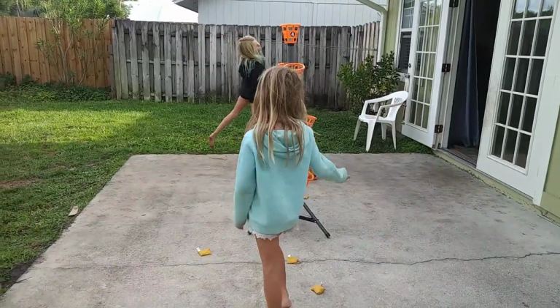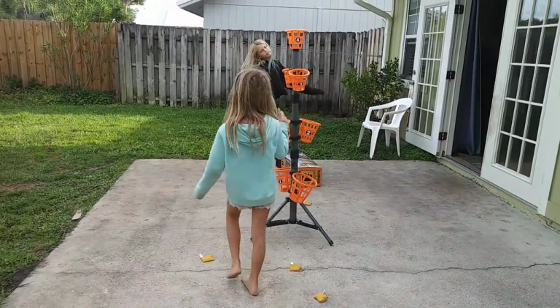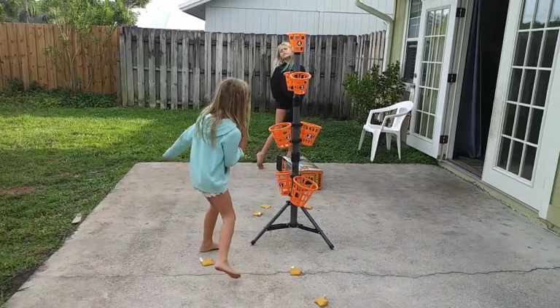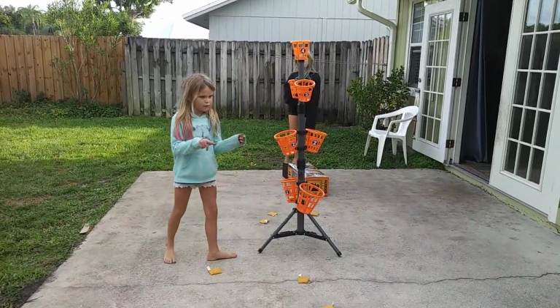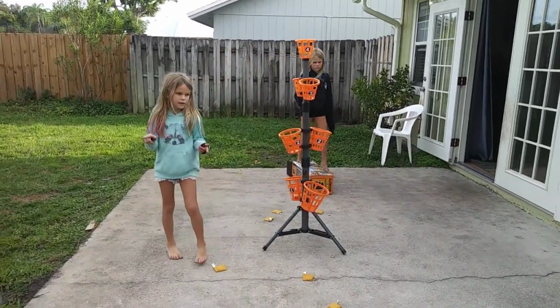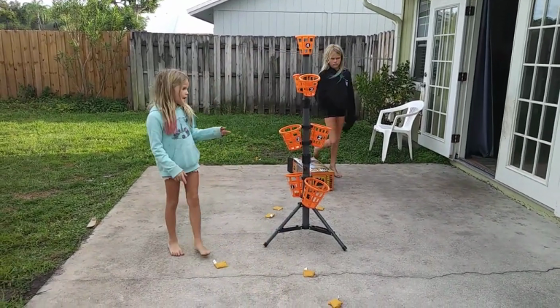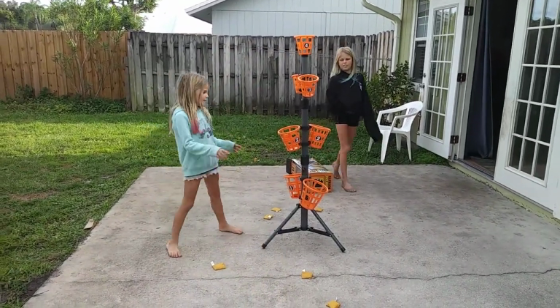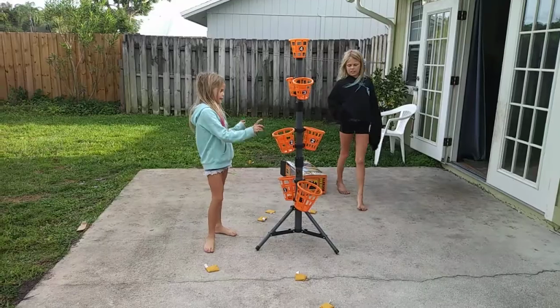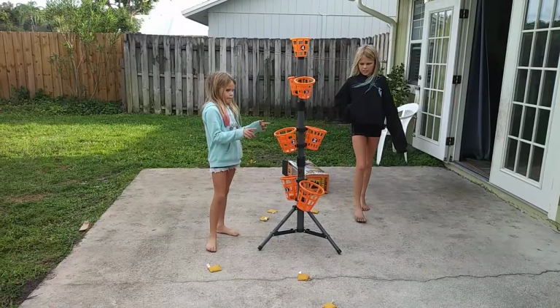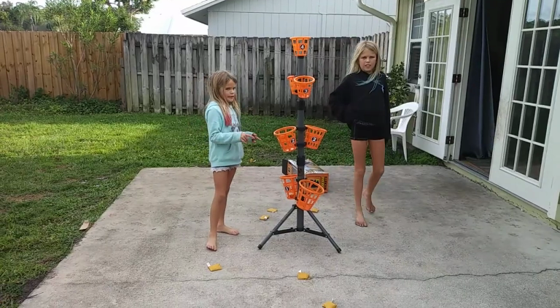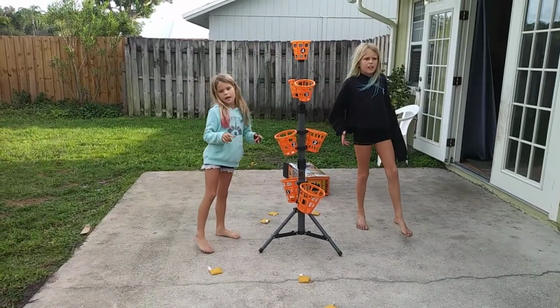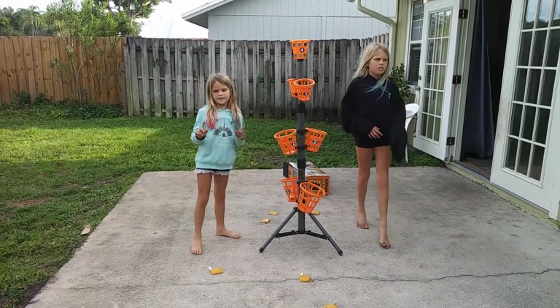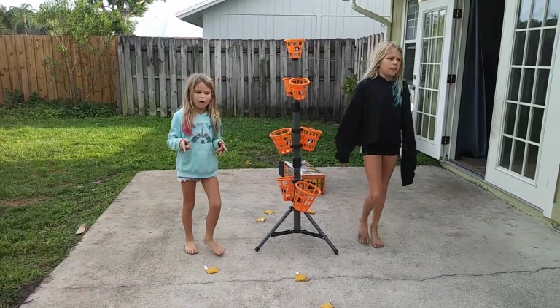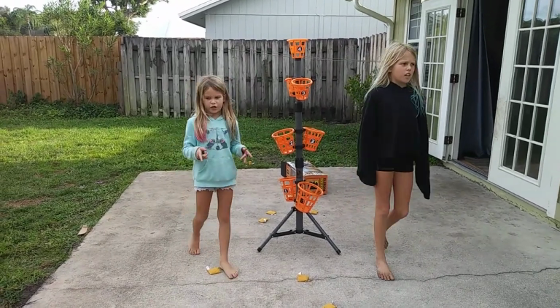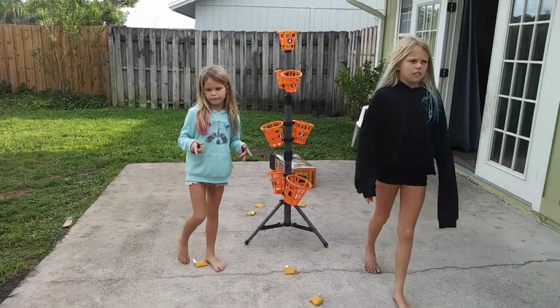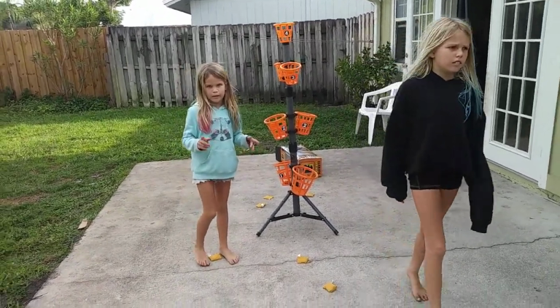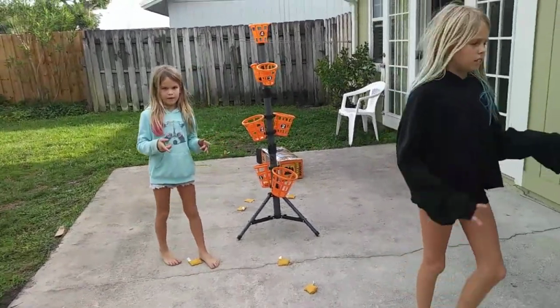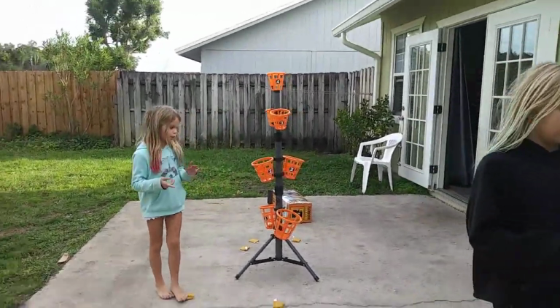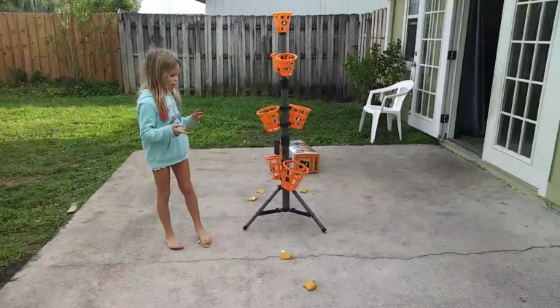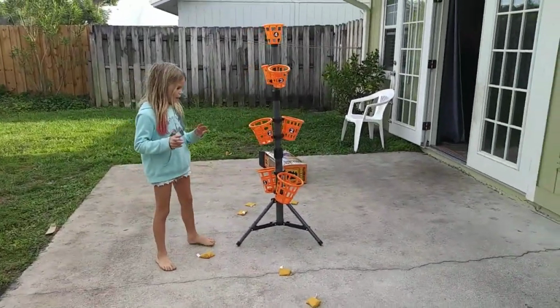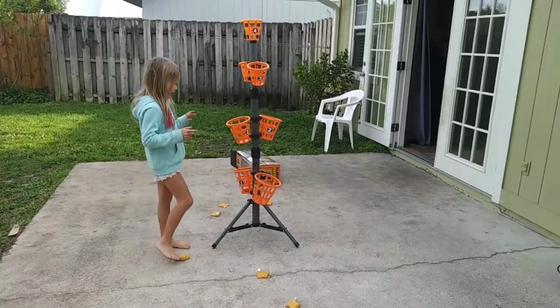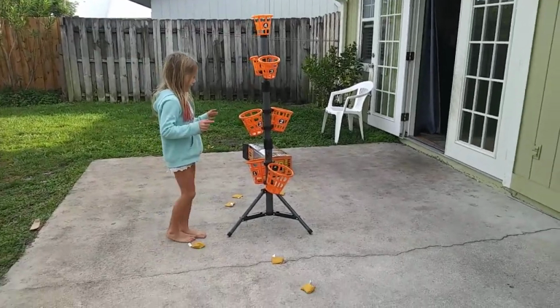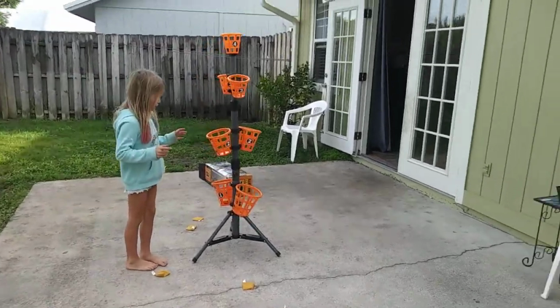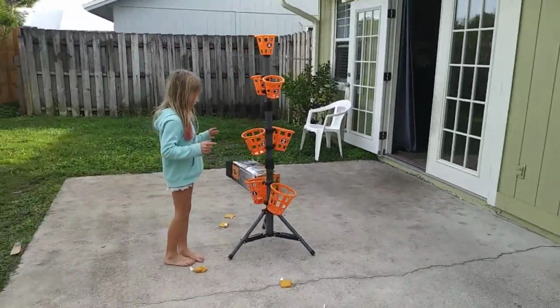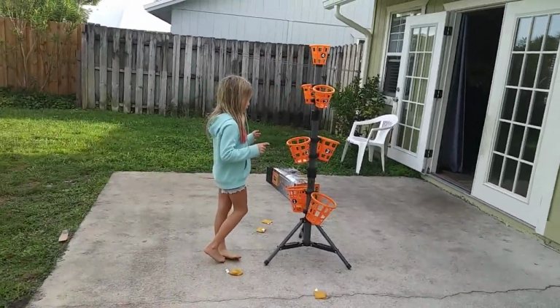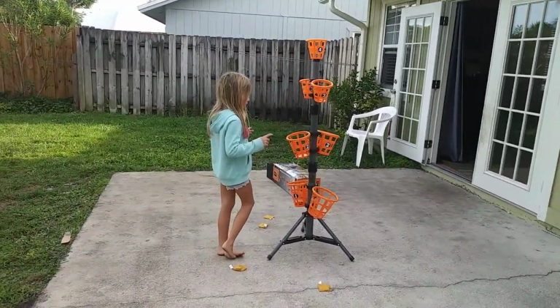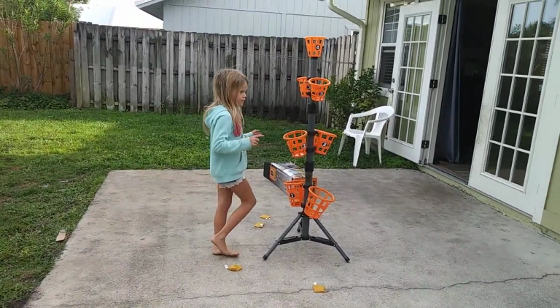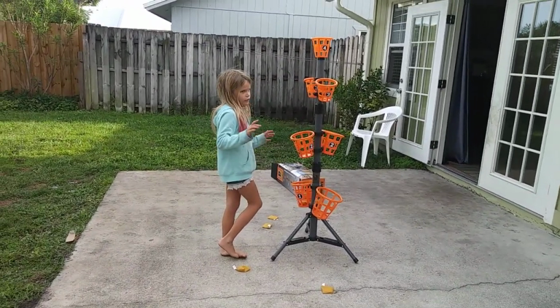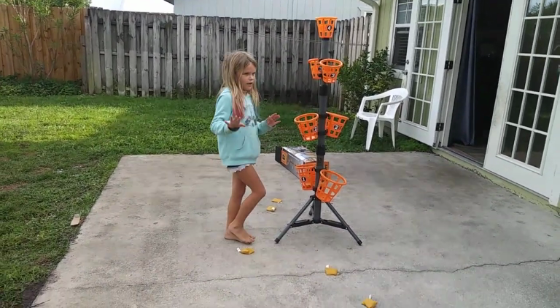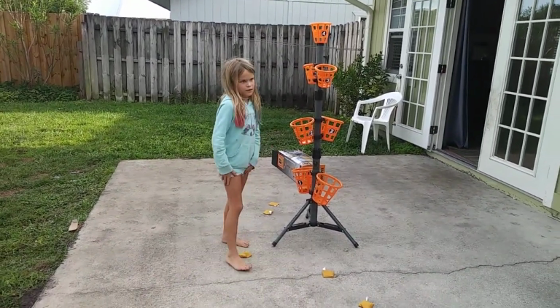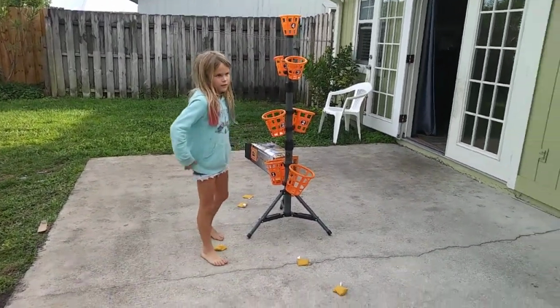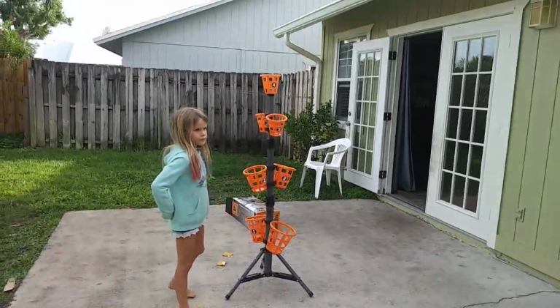If you do make it and the other person hits it in the same basket, then it doesn't count for you — your point gets knocked out. But if they don't score it in yours, then you're just fine. All right, let's do this. The four is the biggest basket.